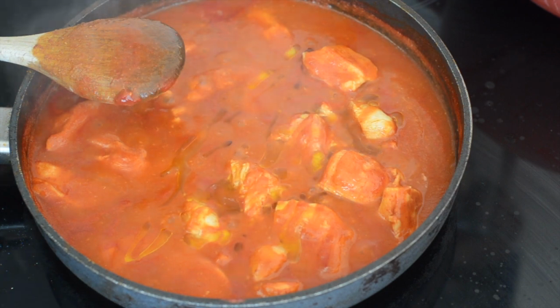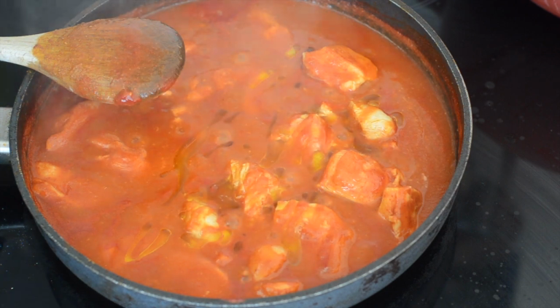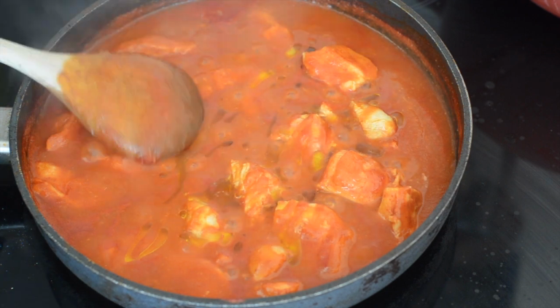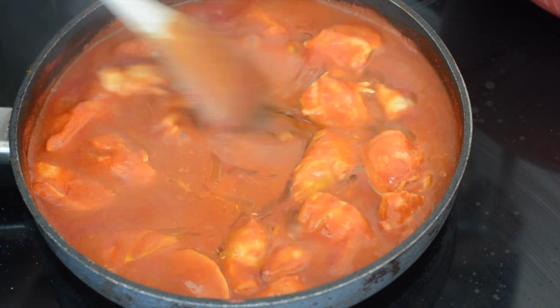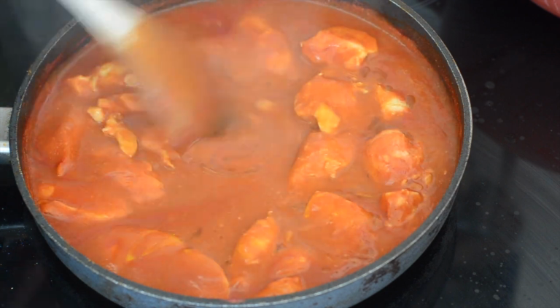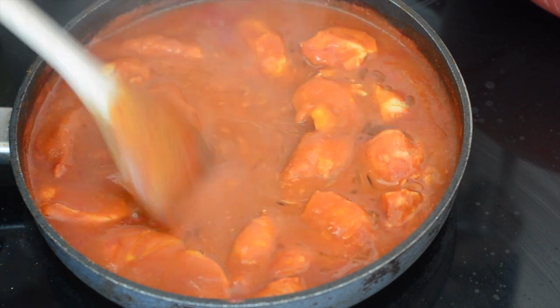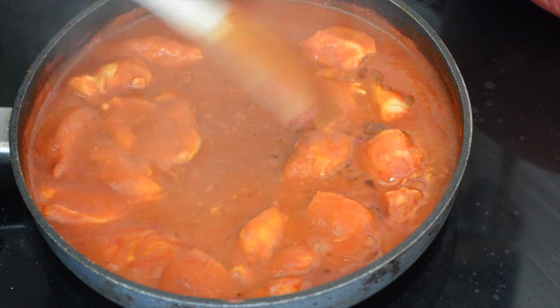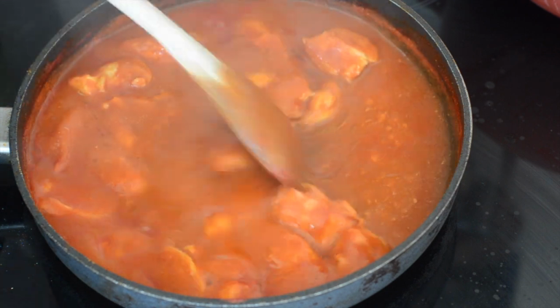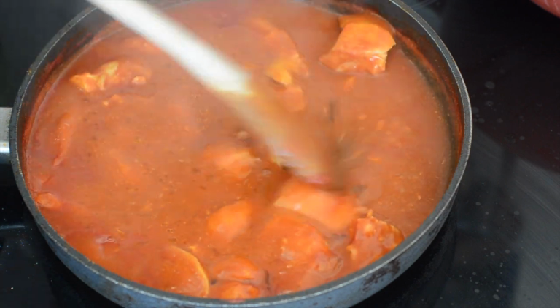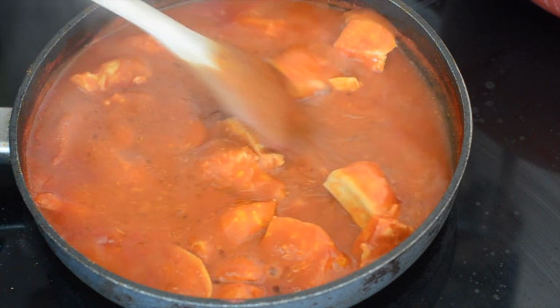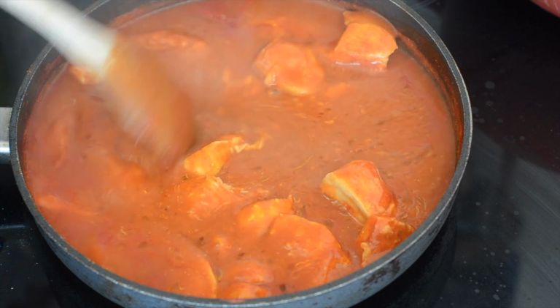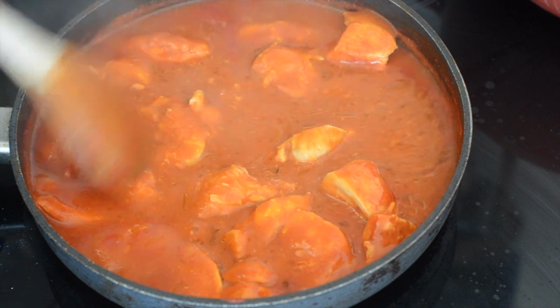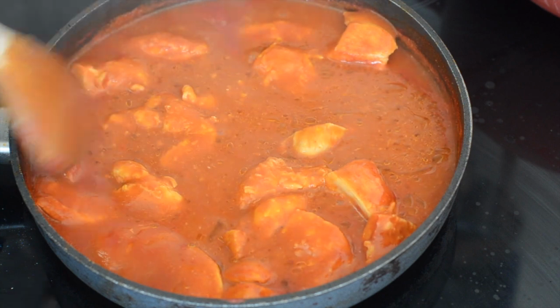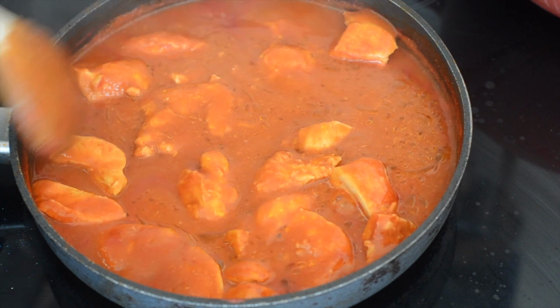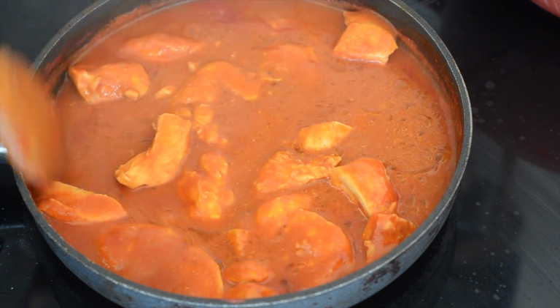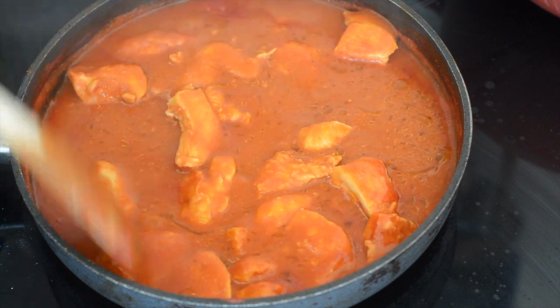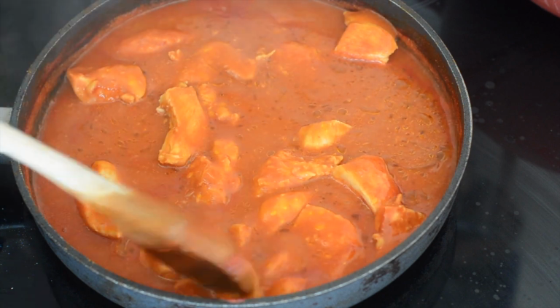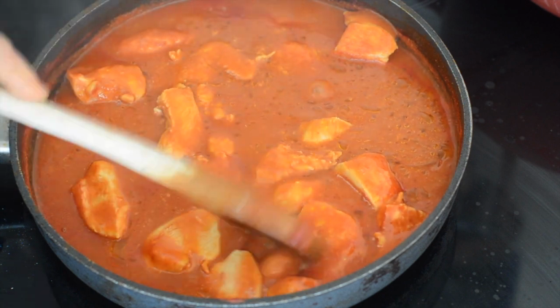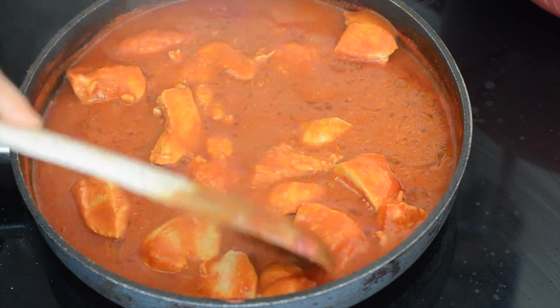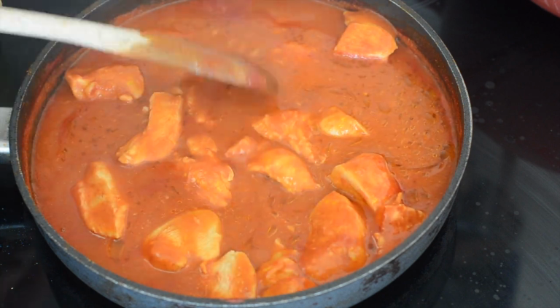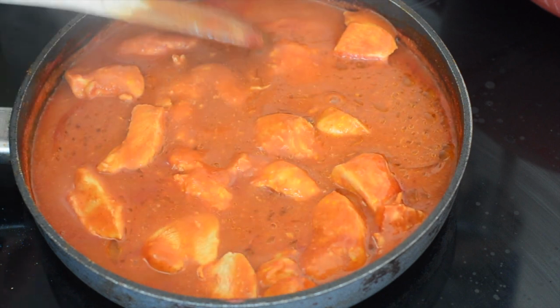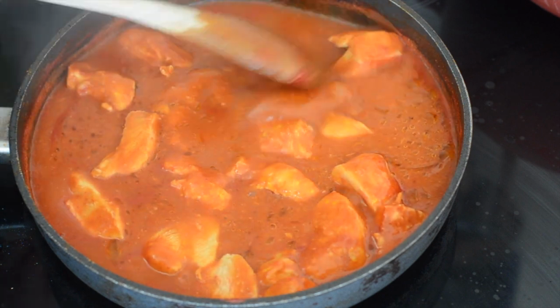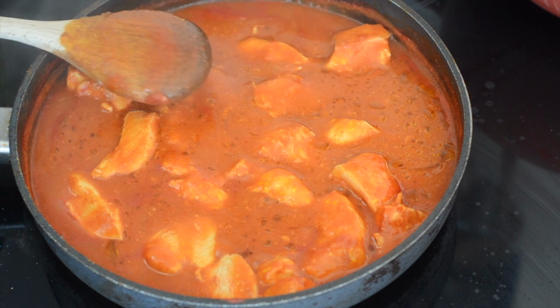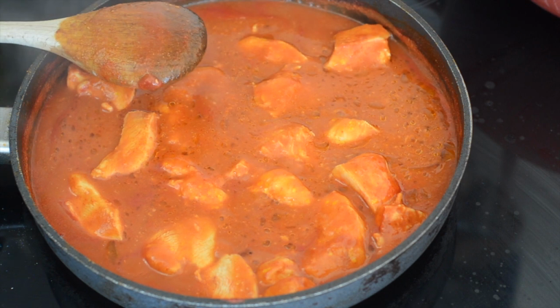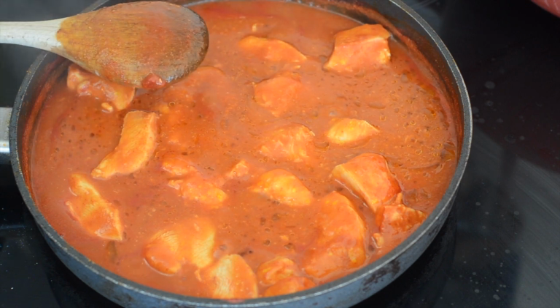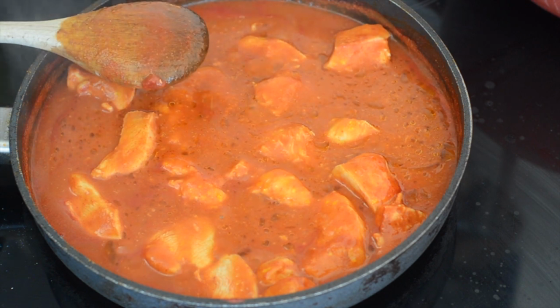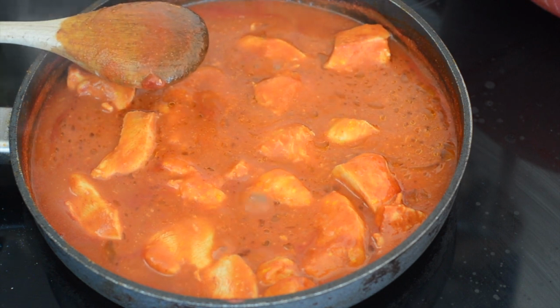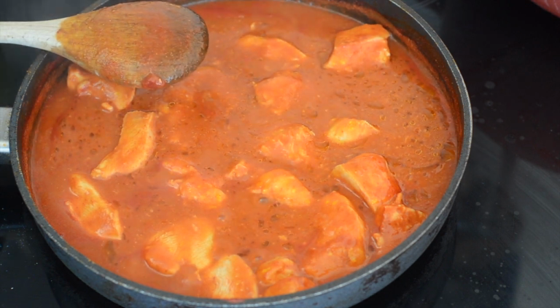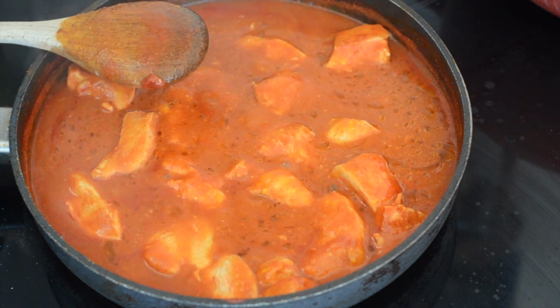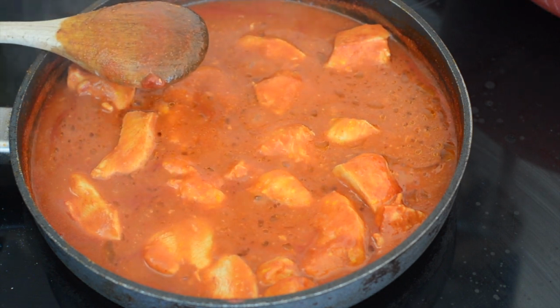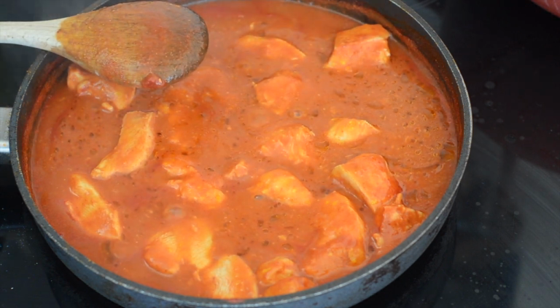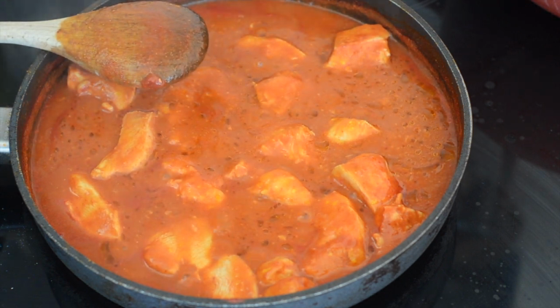Then I'm just going to give it a couple of tablespoons of extra virgin olive oil. It just balances out the acidity from the tomato and makes the sauce a little bit richer. Then I'm going to serve it on a bed of baby spinach with the tahini sauce drizzled over and a couple of handfuls of chopped roast almonds.